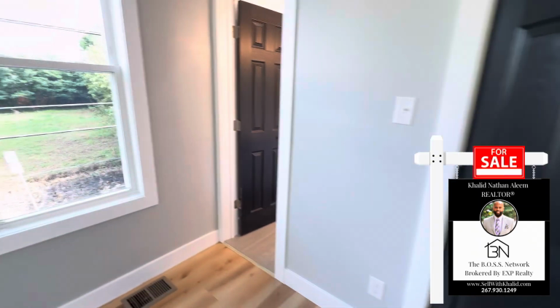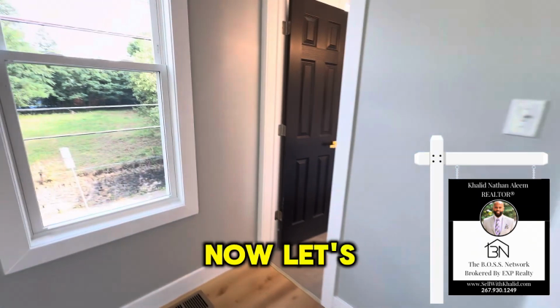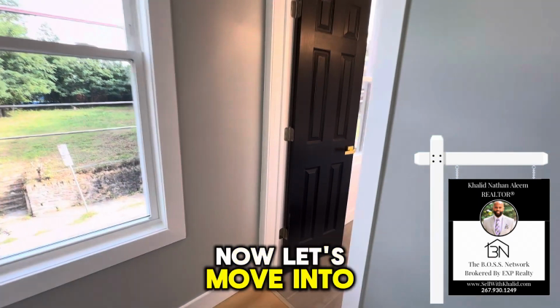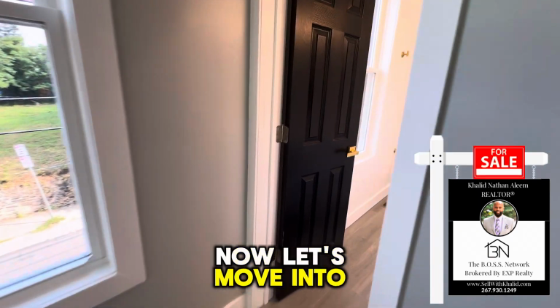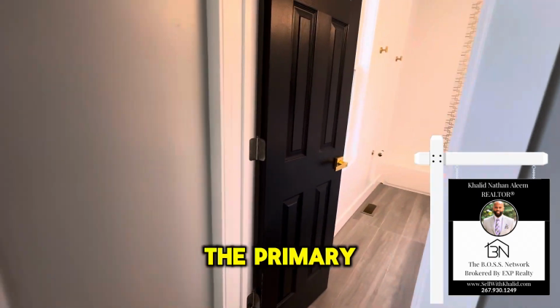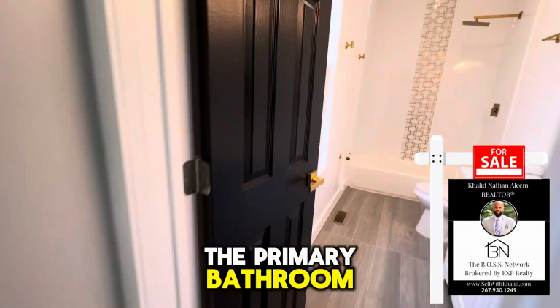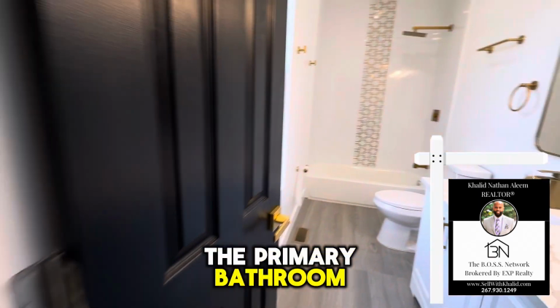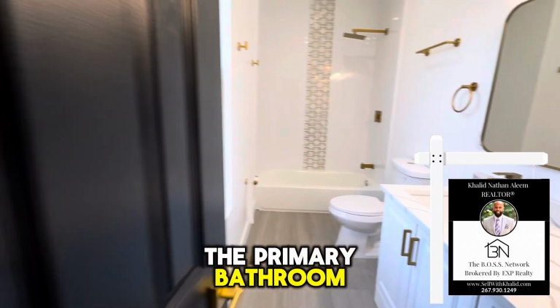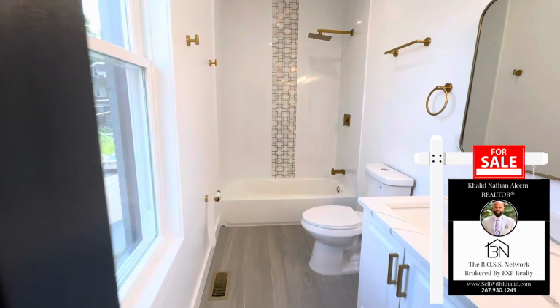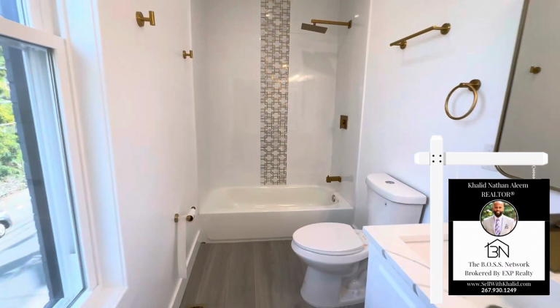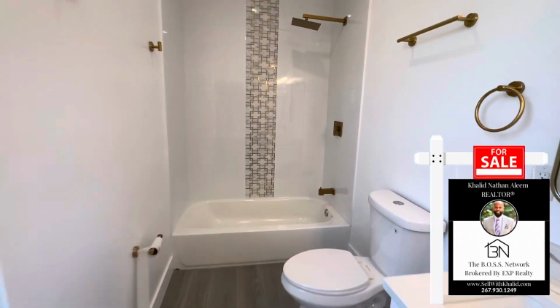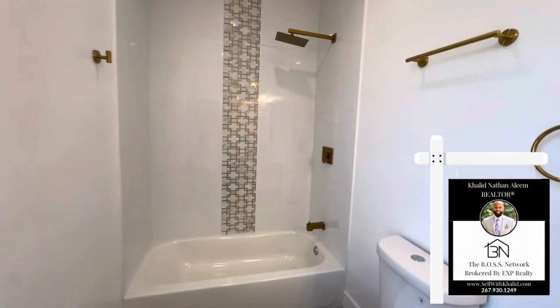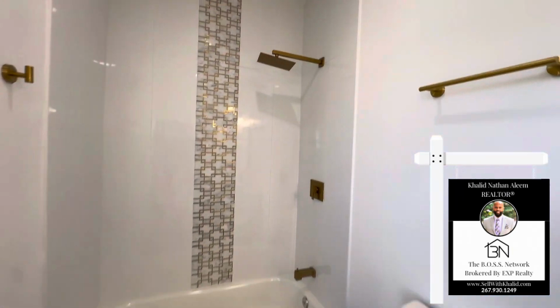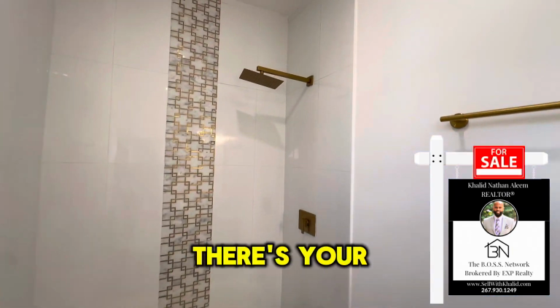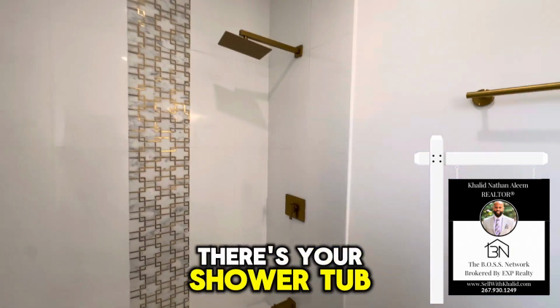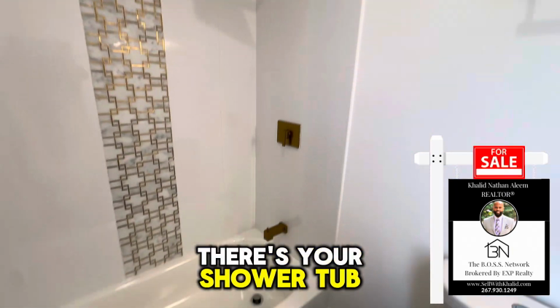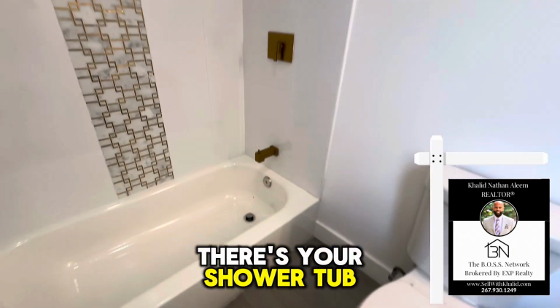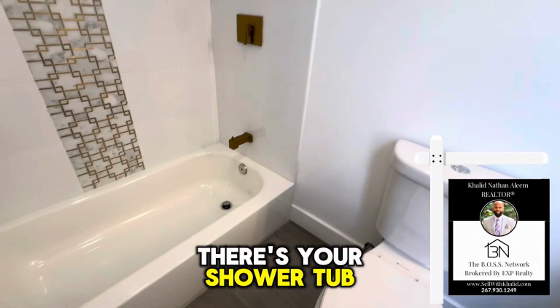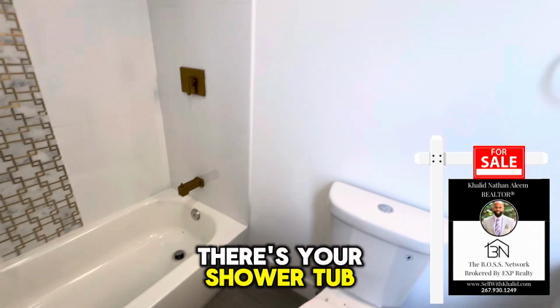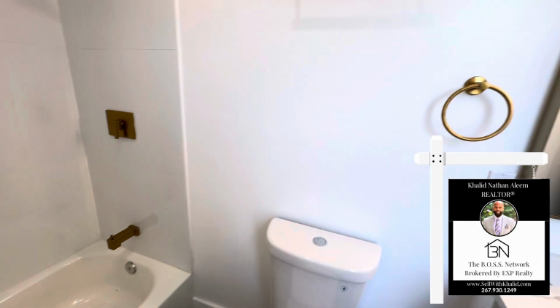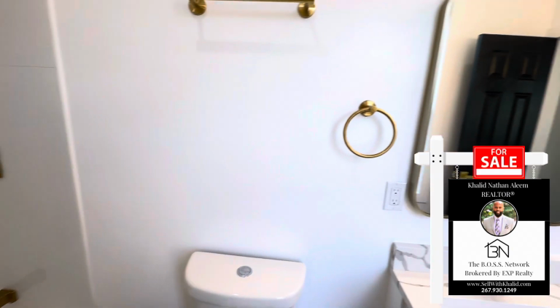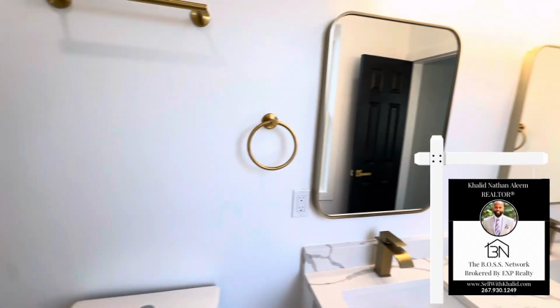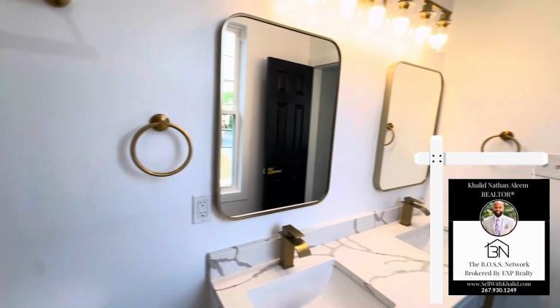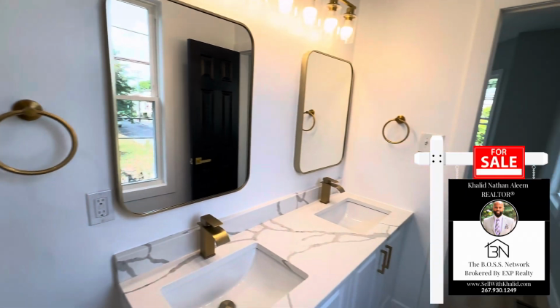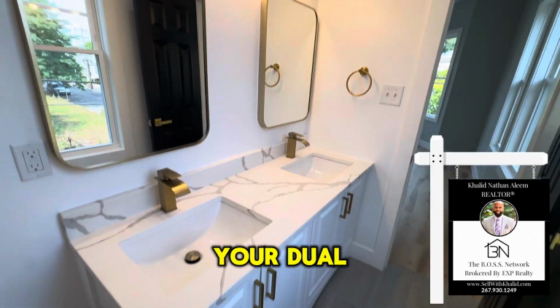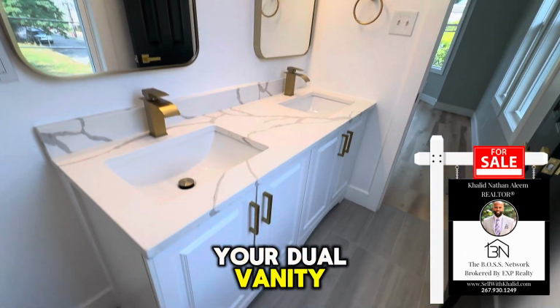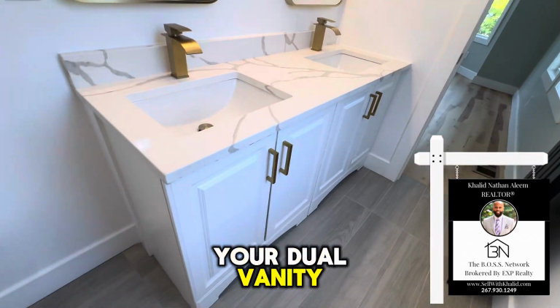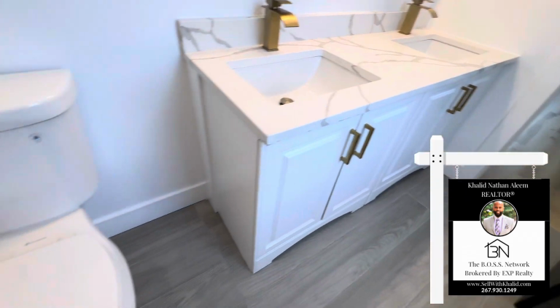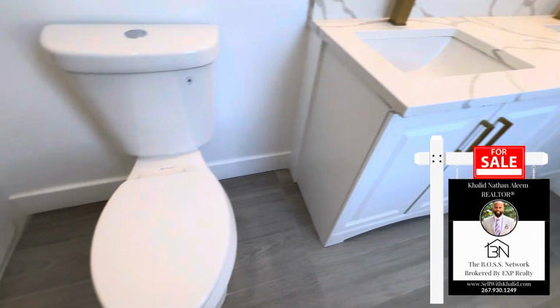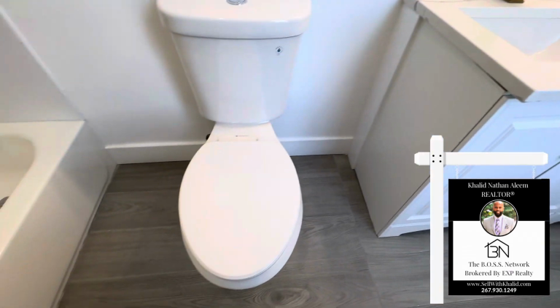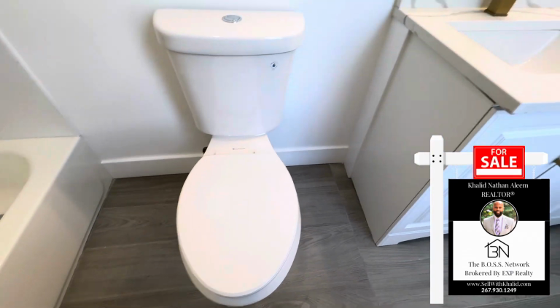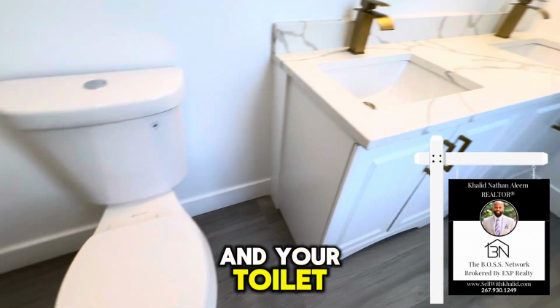Now let's move into the primary bathroom. There's your shower, tub, your dual vanity, and your toilet.